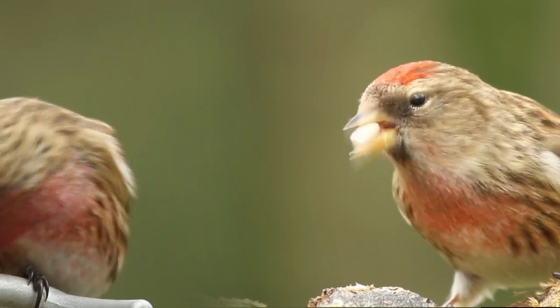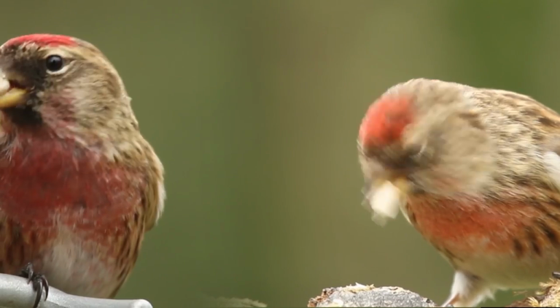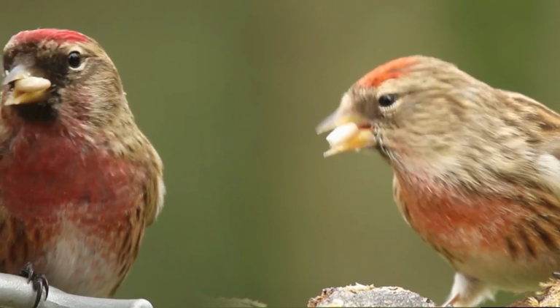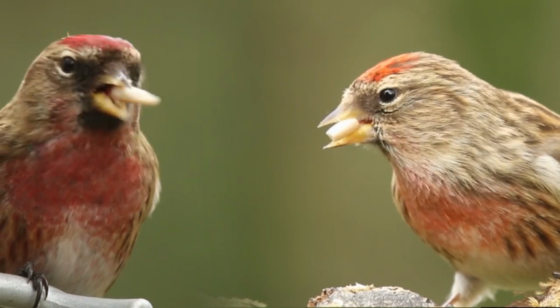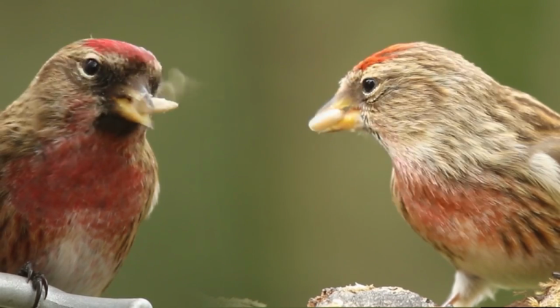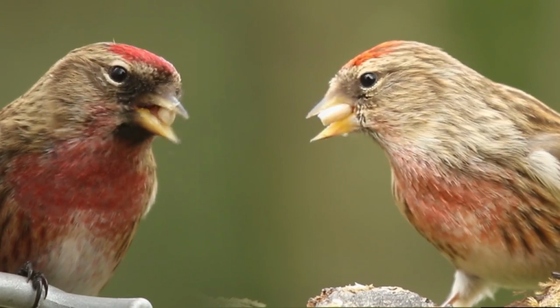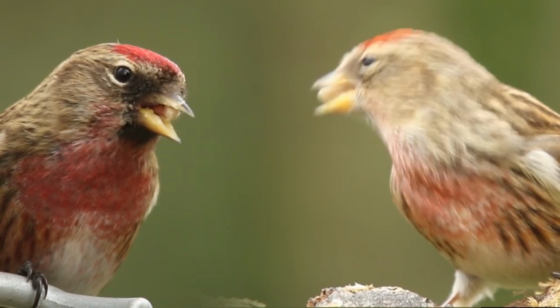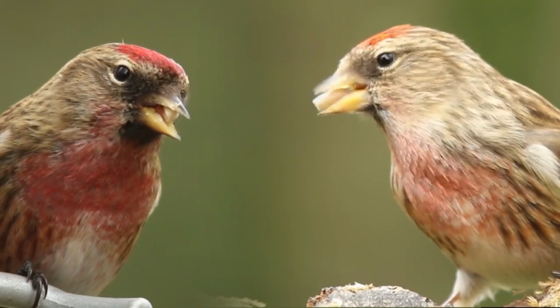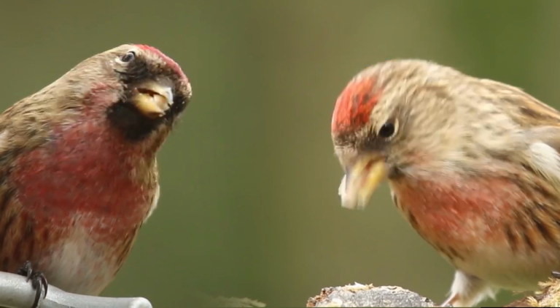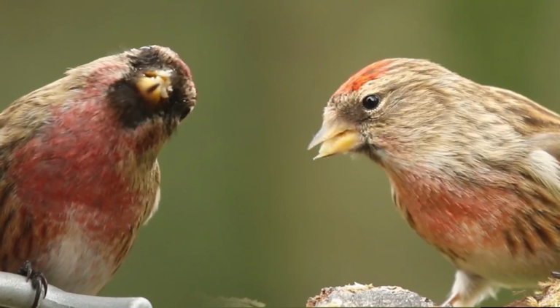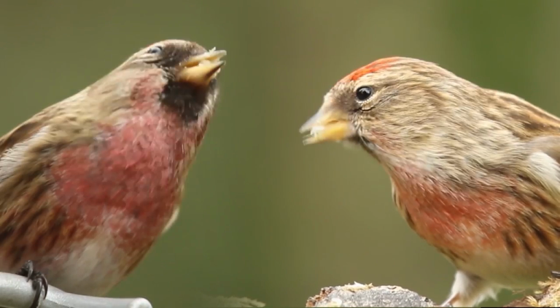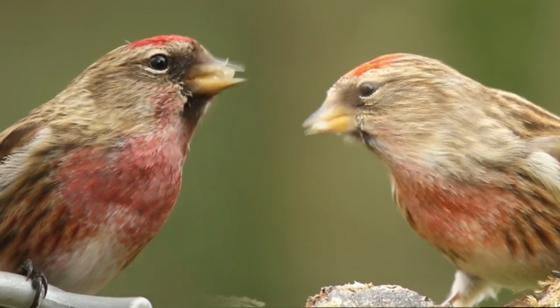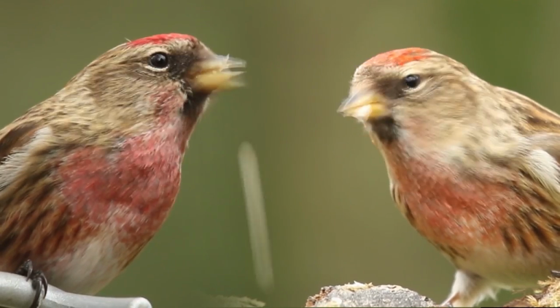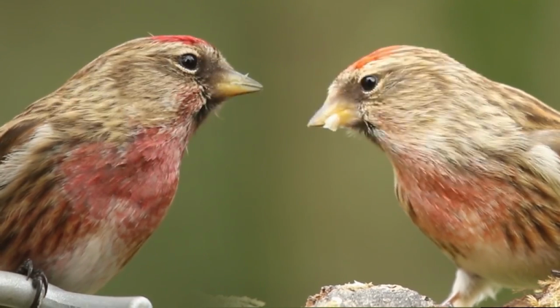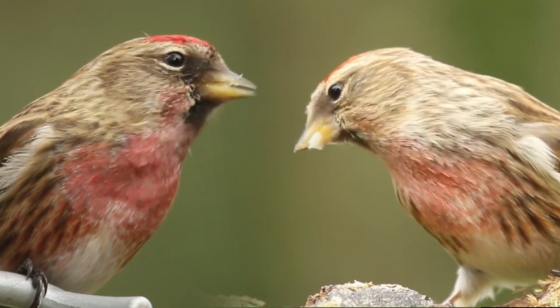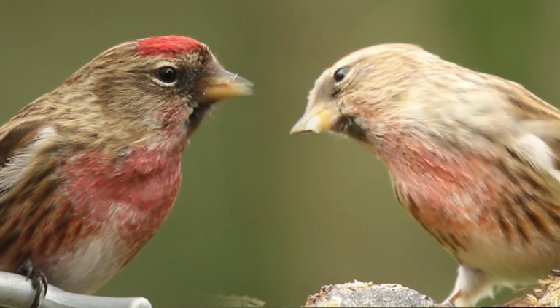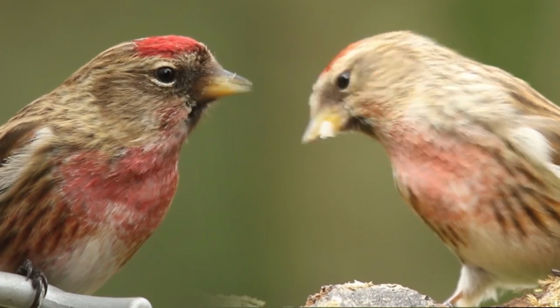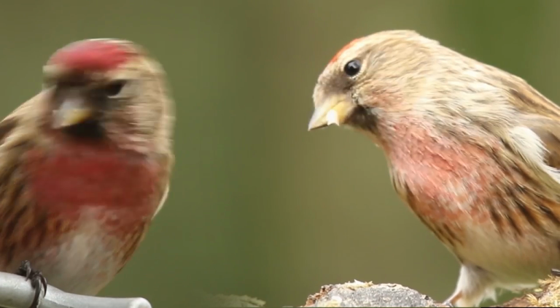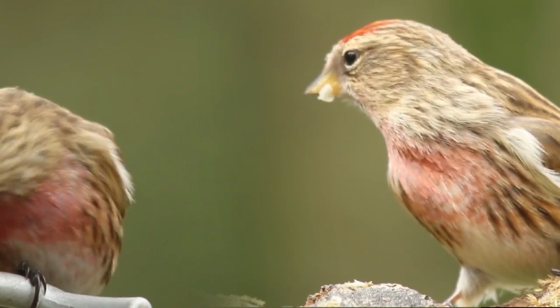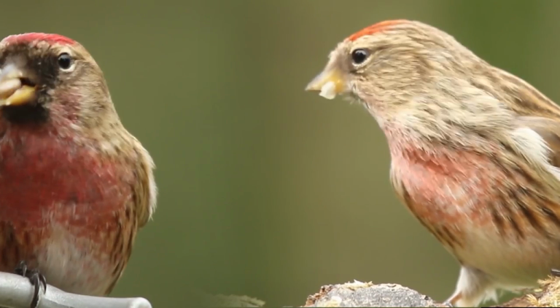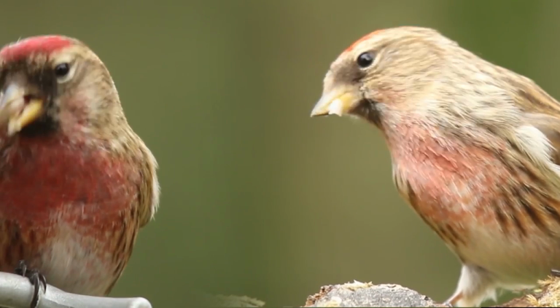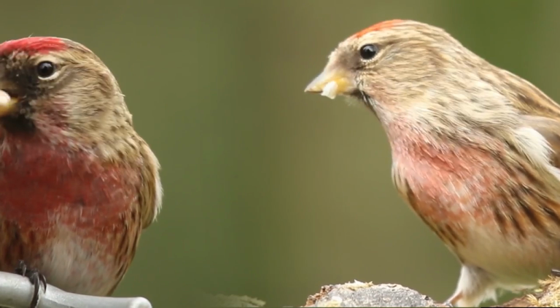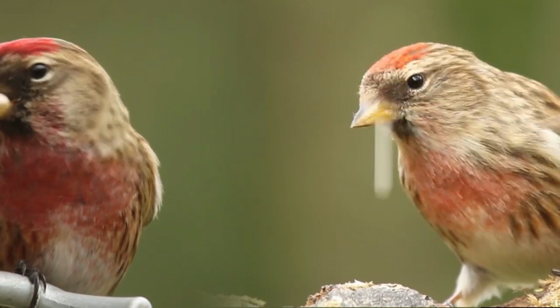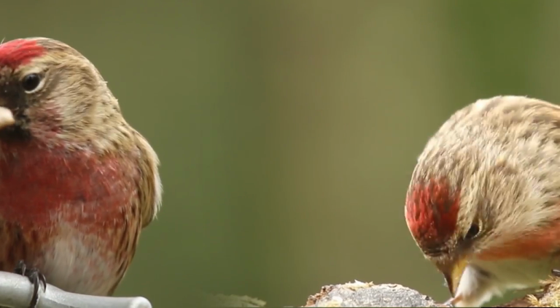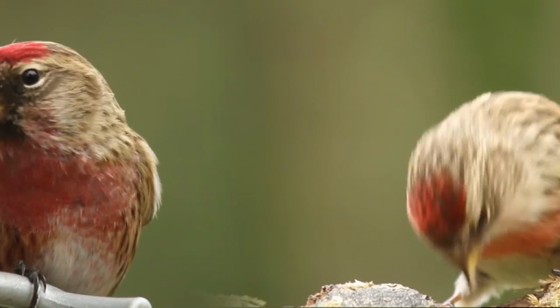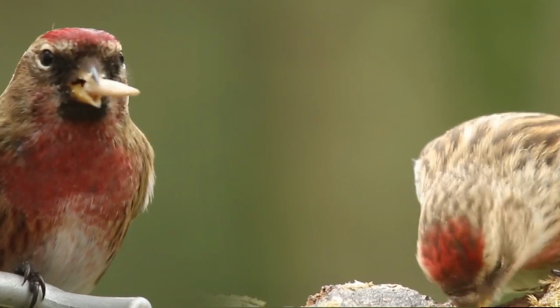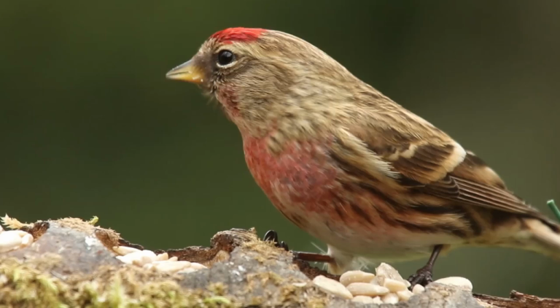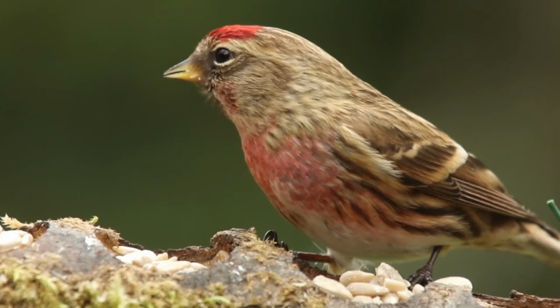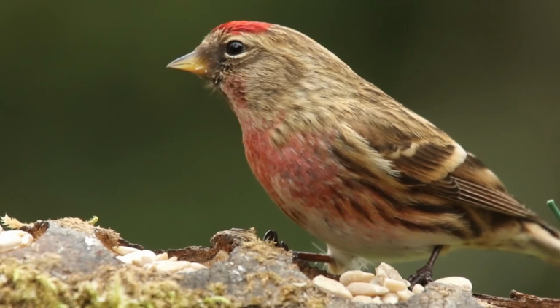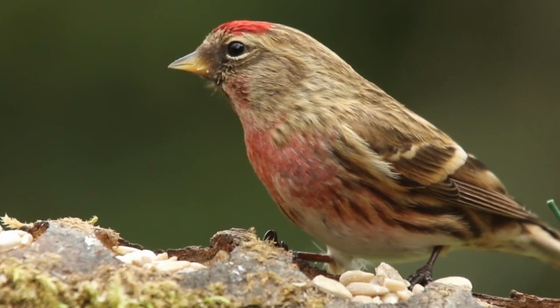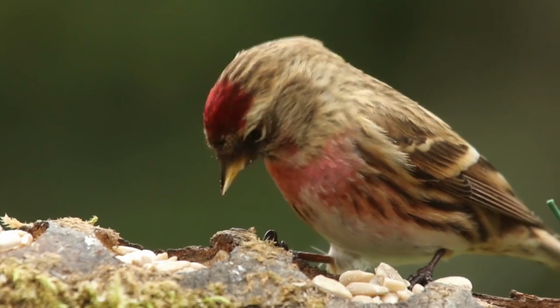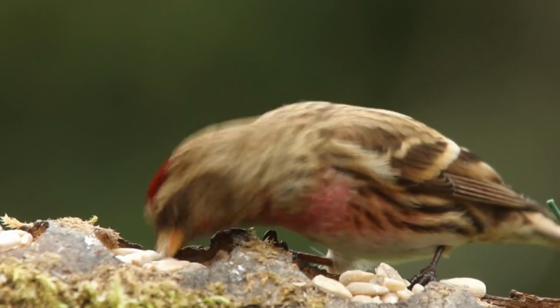Redpolls are one of the smallest finches to visit our gardens and can be recognised by their red forehead, black bib and double wing bars, and they have a stripy brown body.